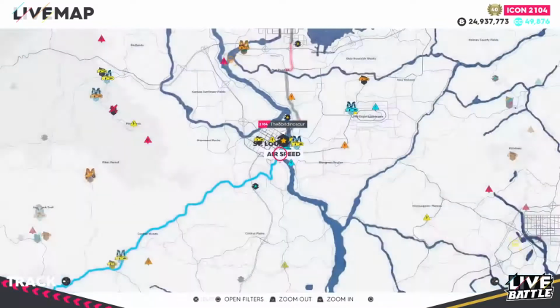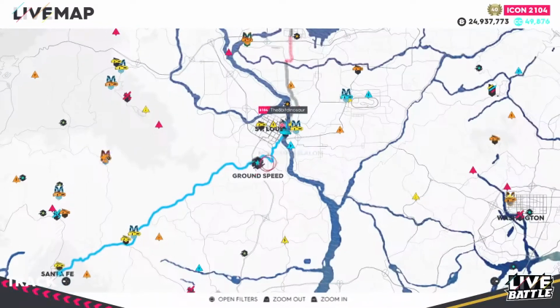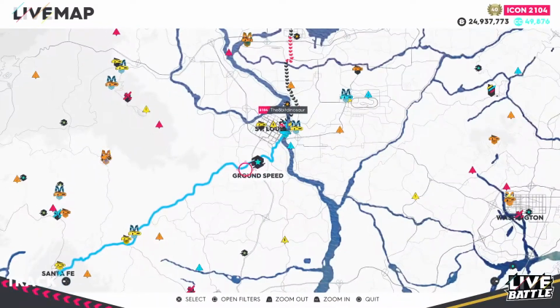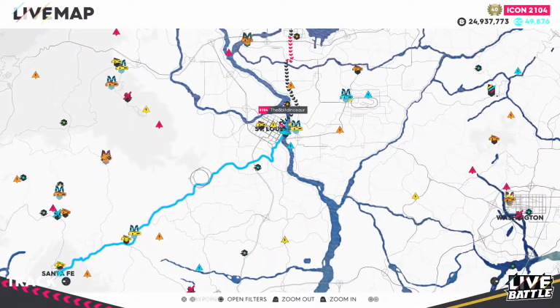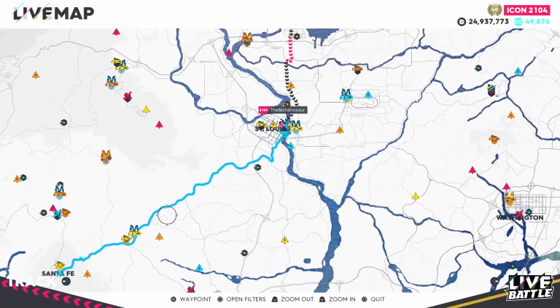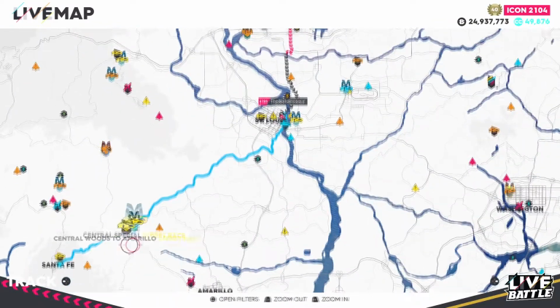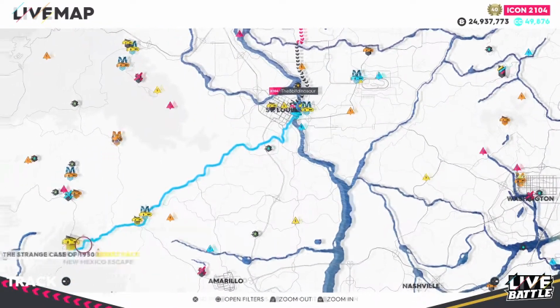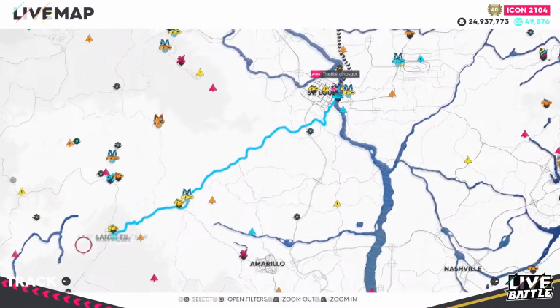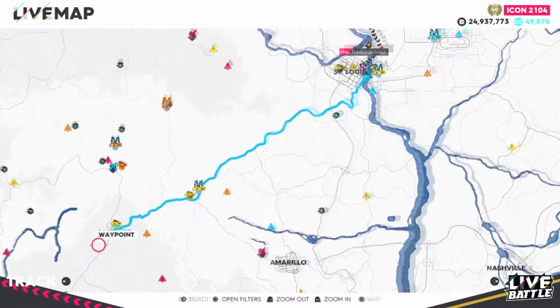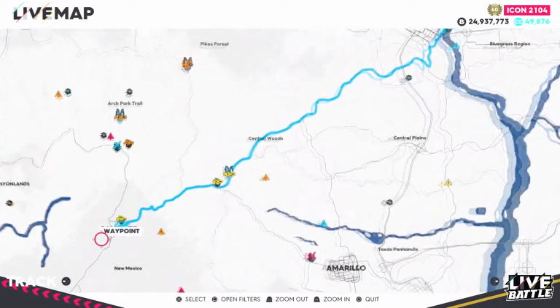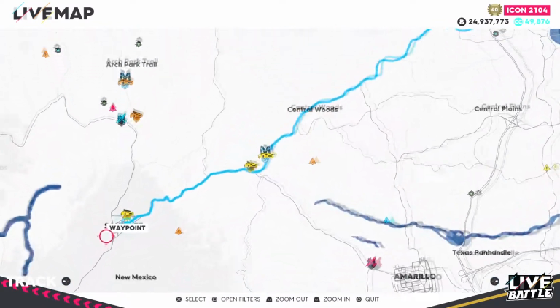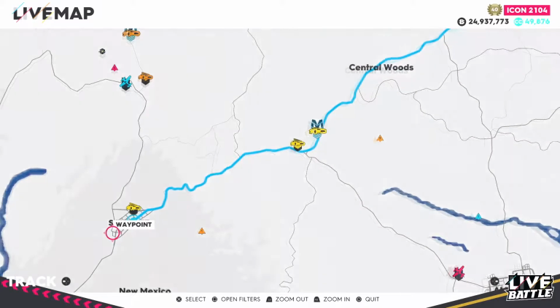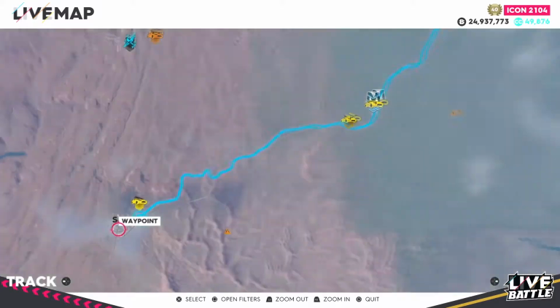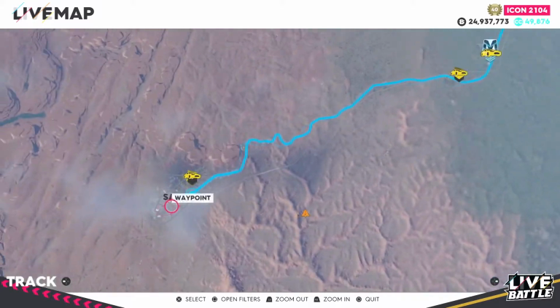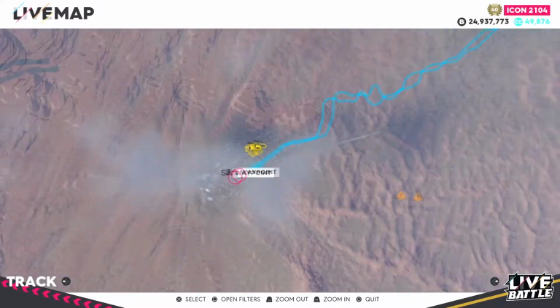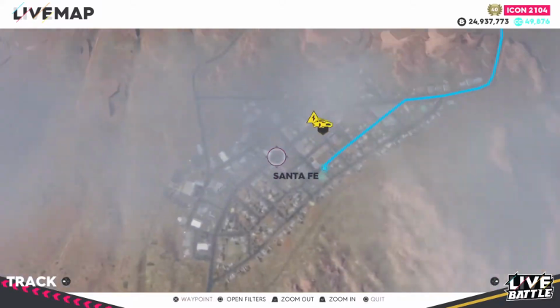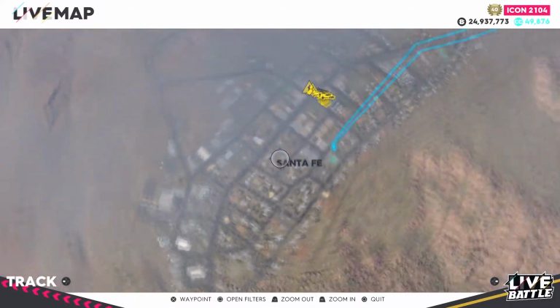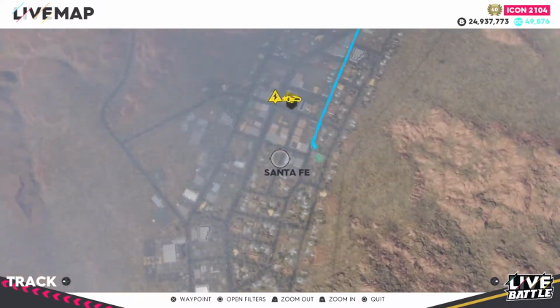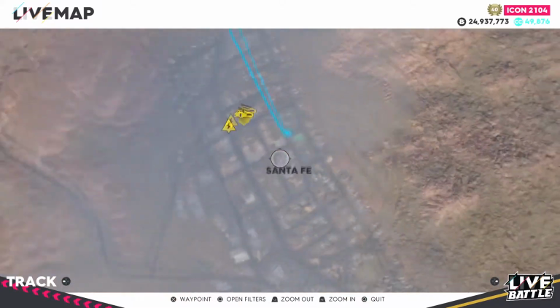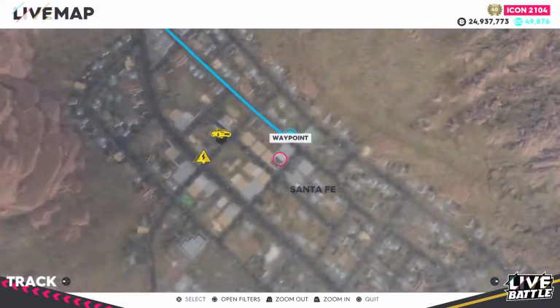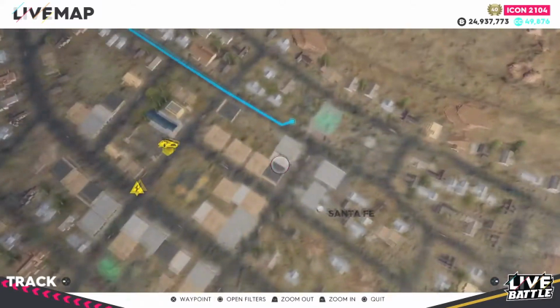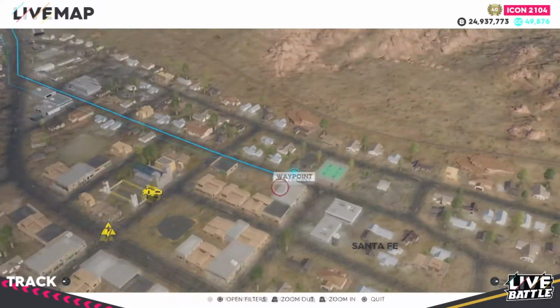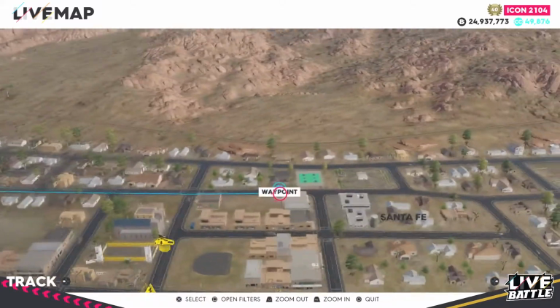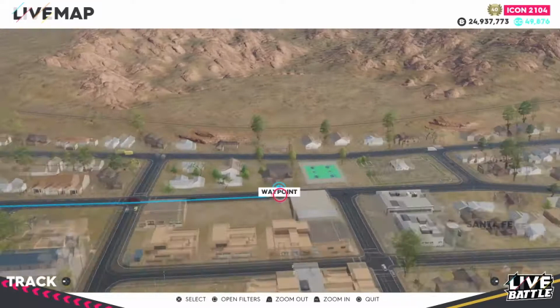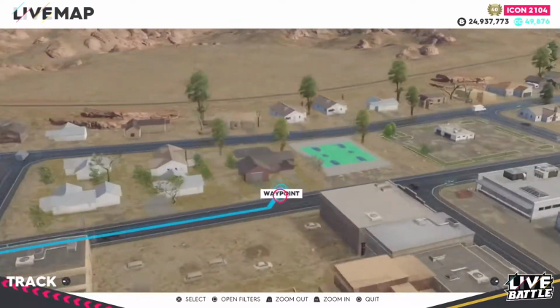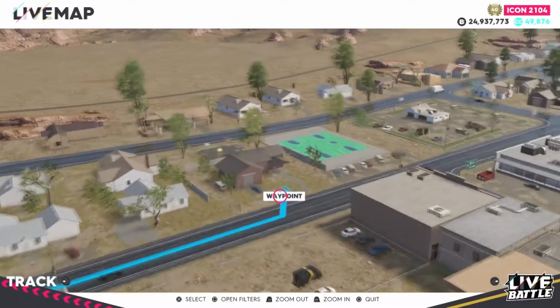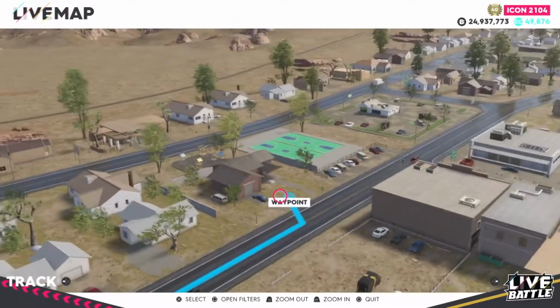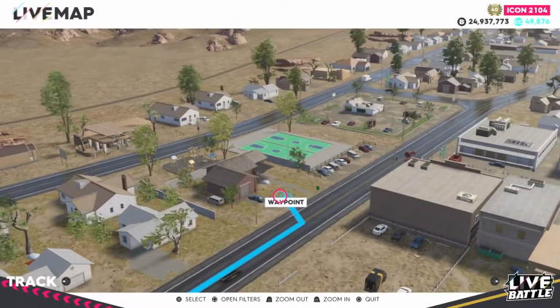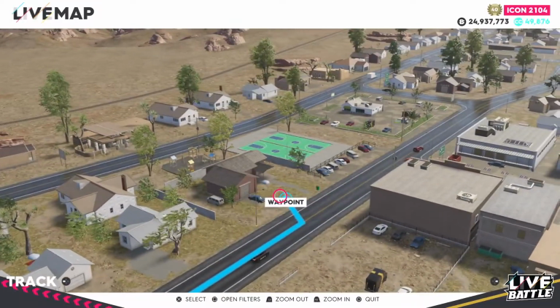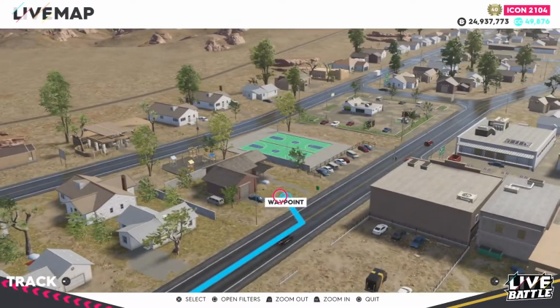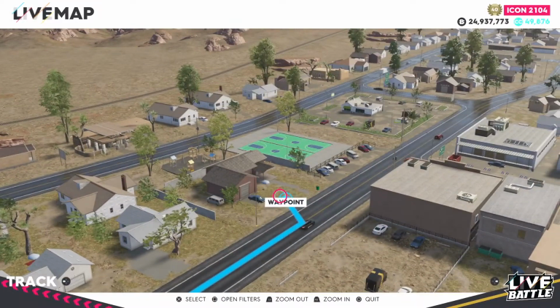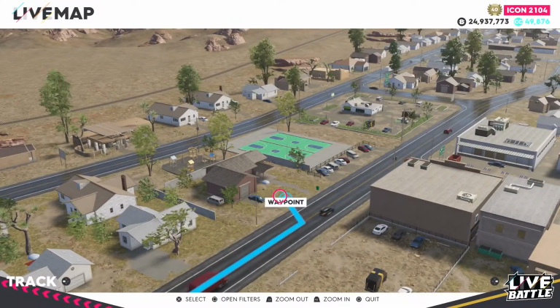Now in St. Louis, you need to go and drive to this house in Santa Fe. It's beside this basketball field. Just drive there and there you go — you have your other clue.